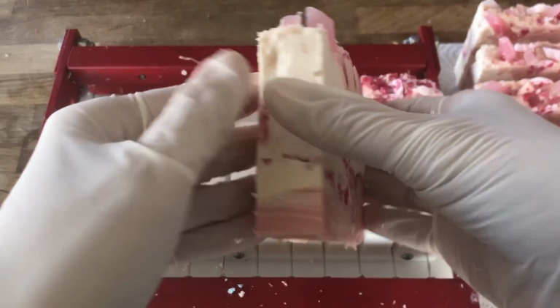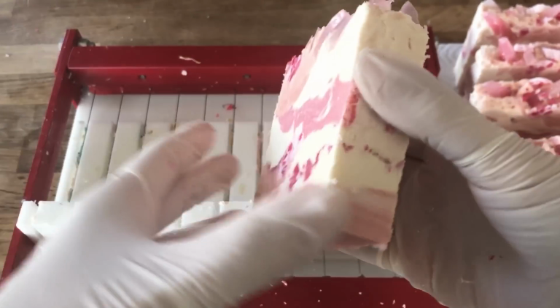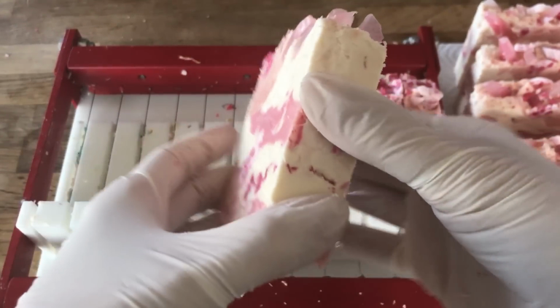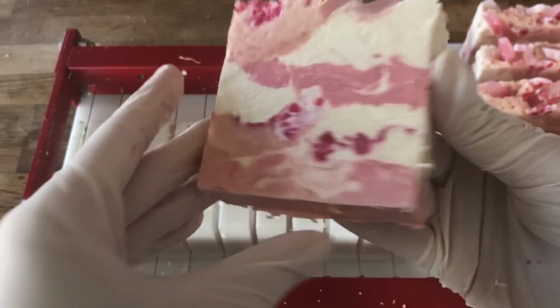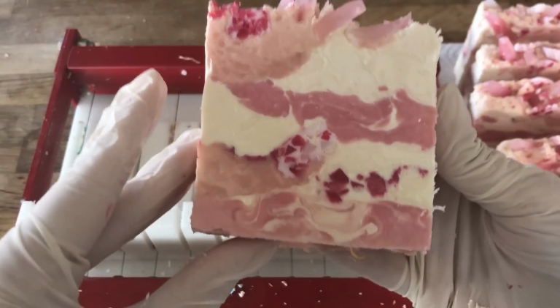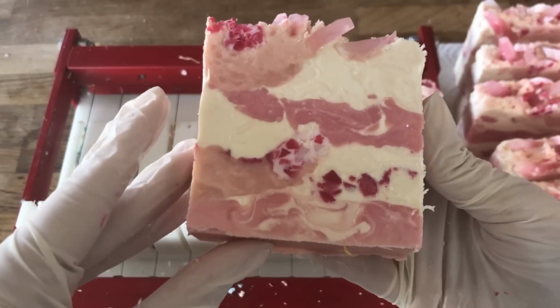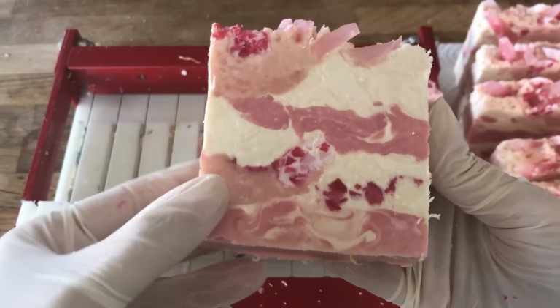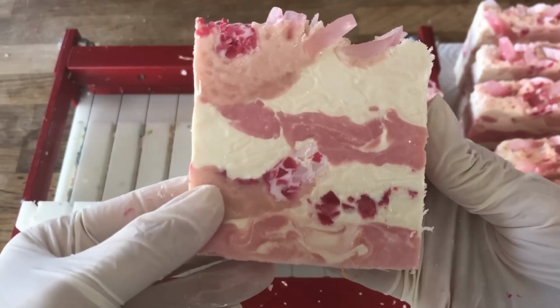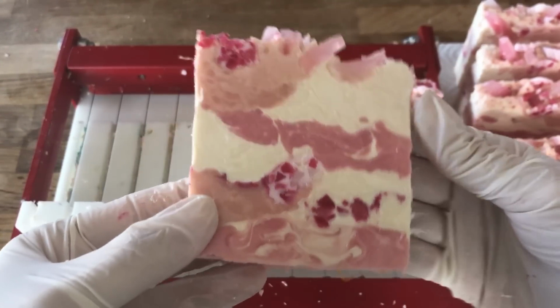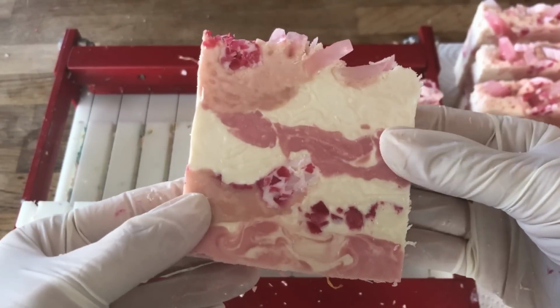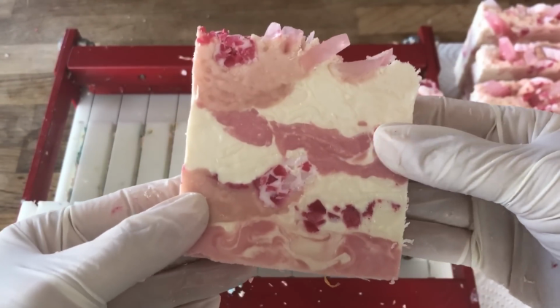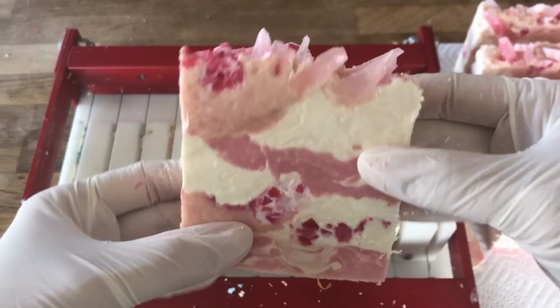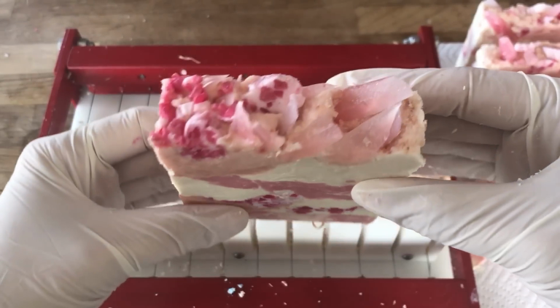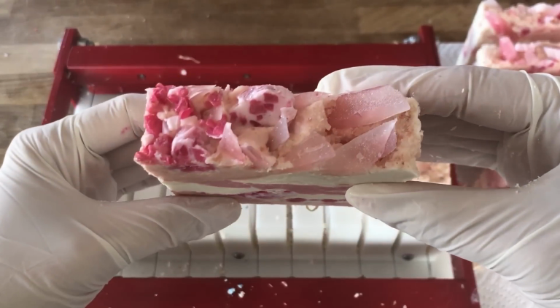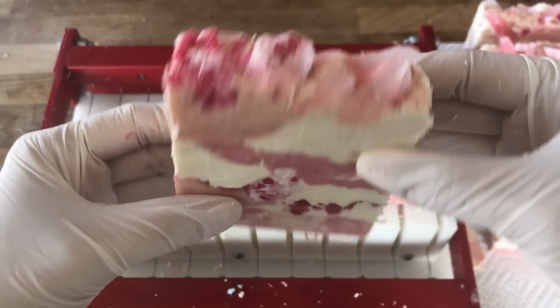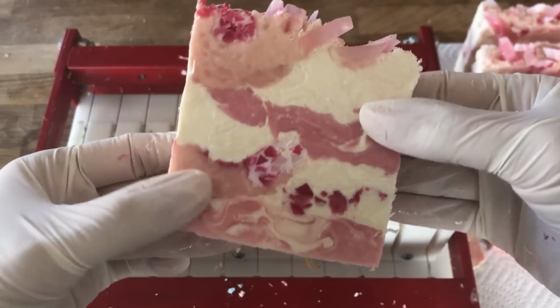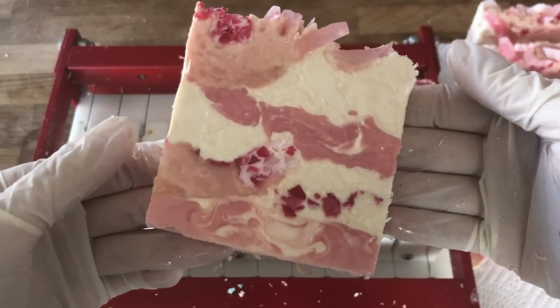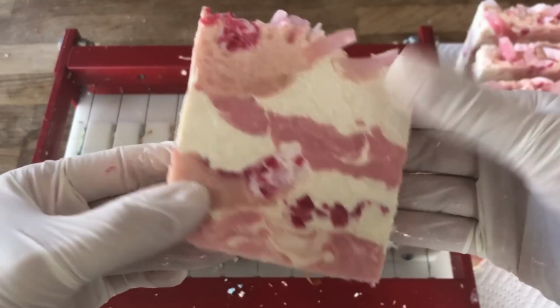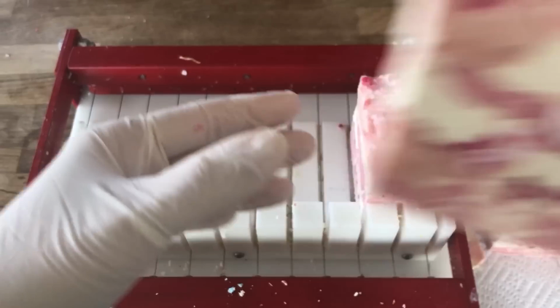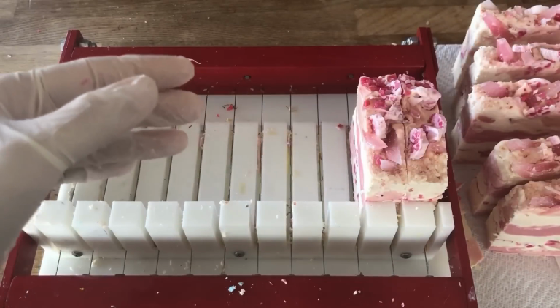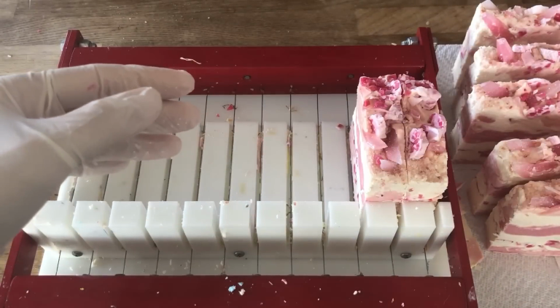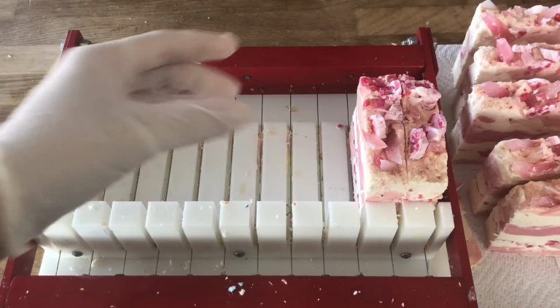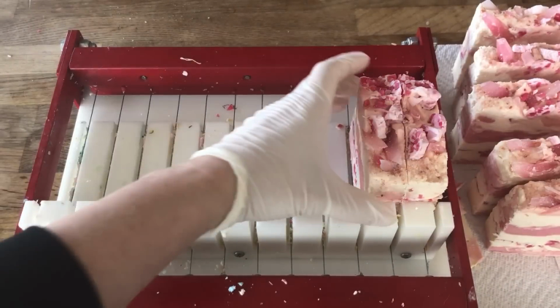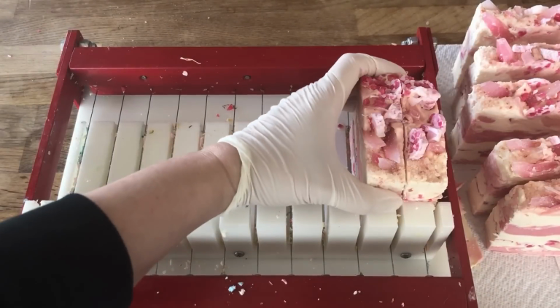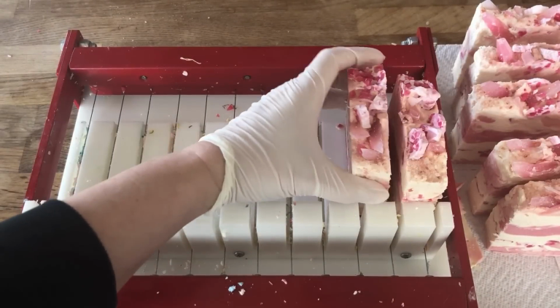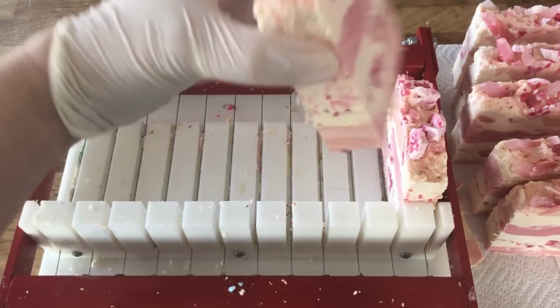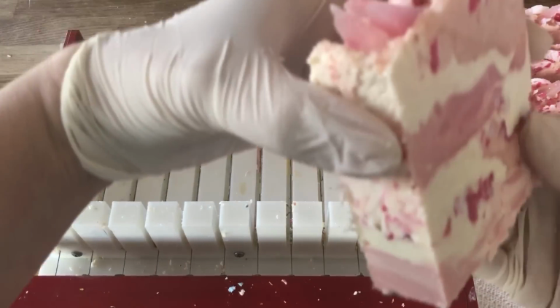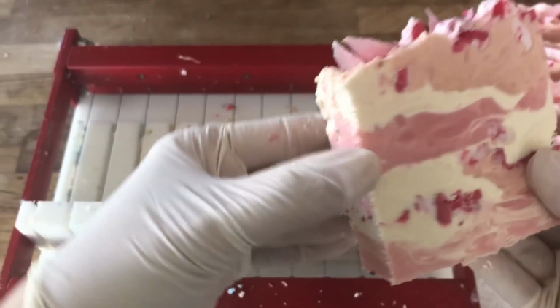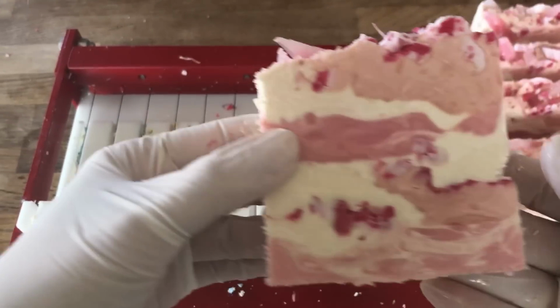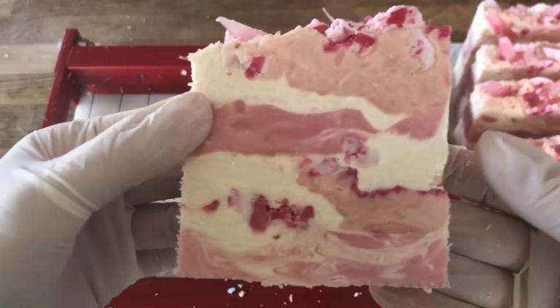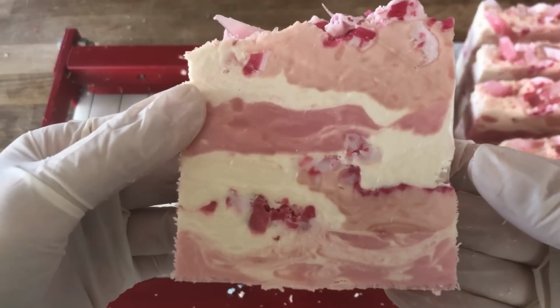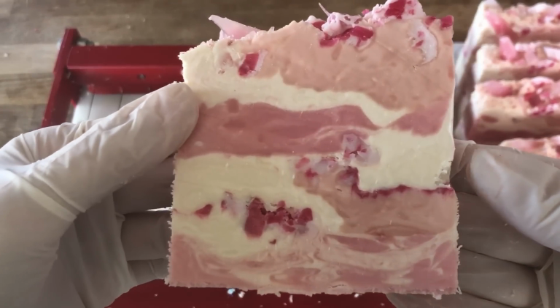If you don't have Amazon Kindle, no worries — pop on over to ThermalMermaid.com and find The Soap Makers Companion and you can have that book instantly emailed to you. I hope you enjoyed this episode of Rose Quartz Cold Process, and happy soaping!